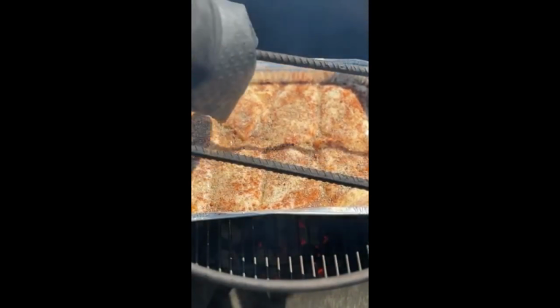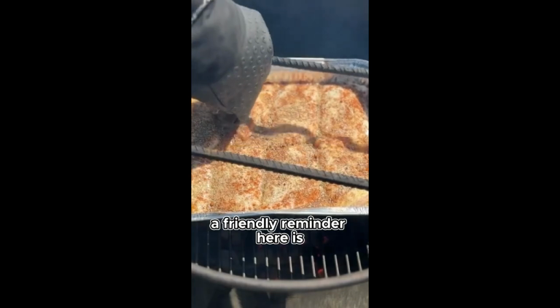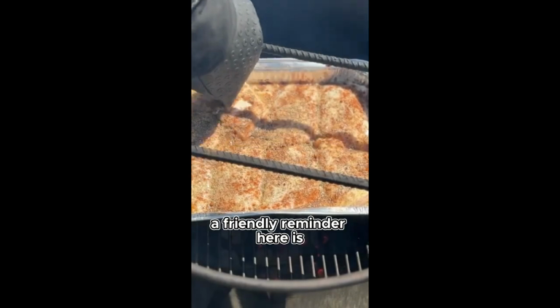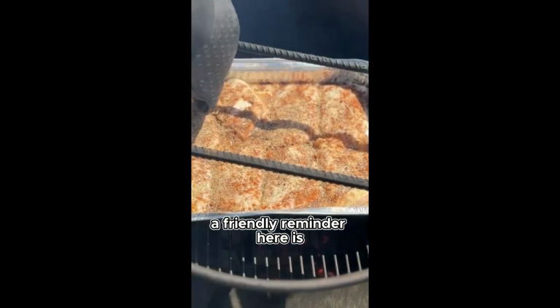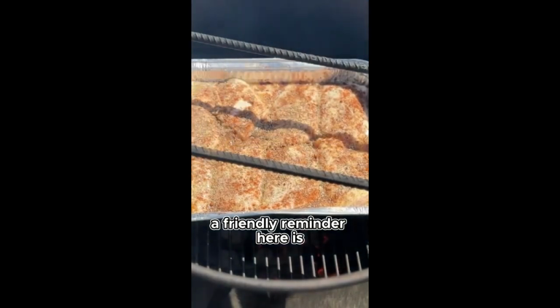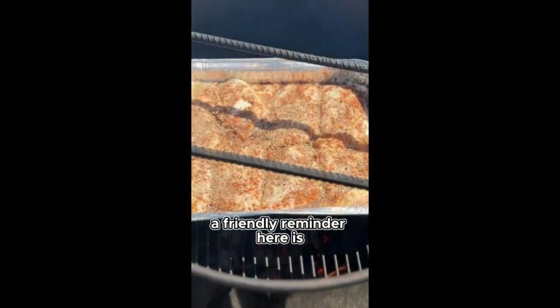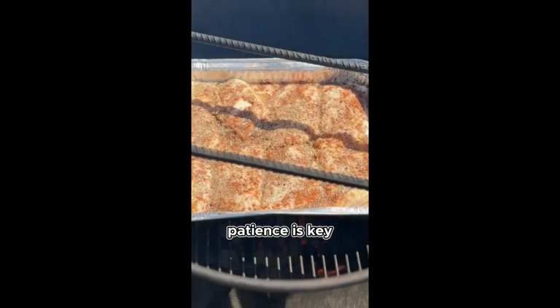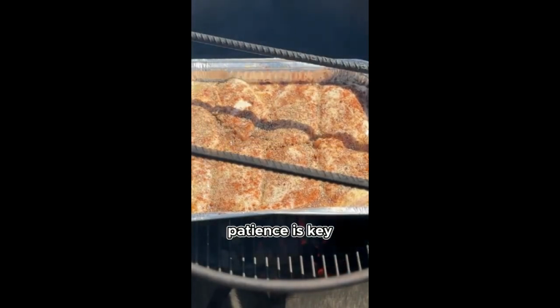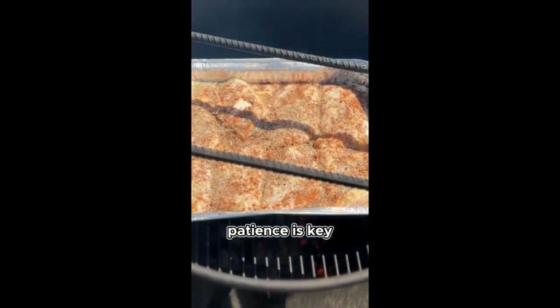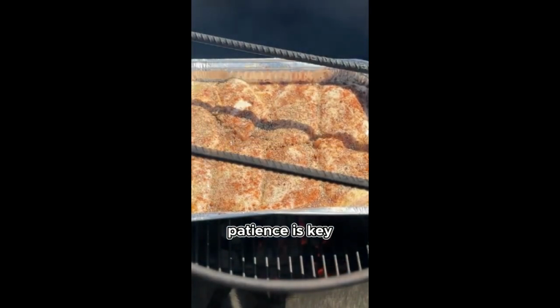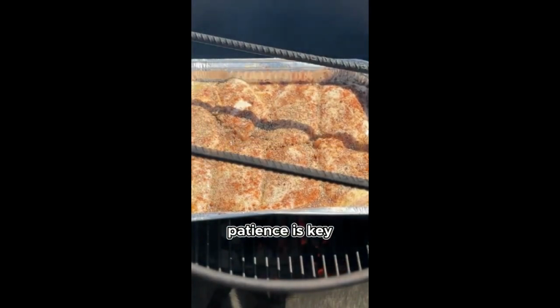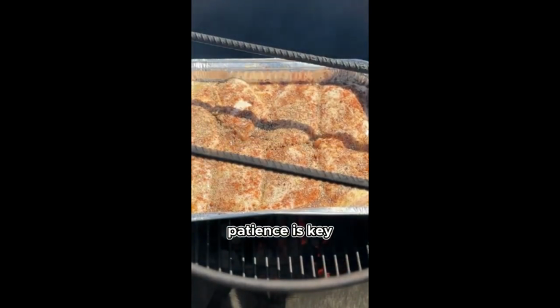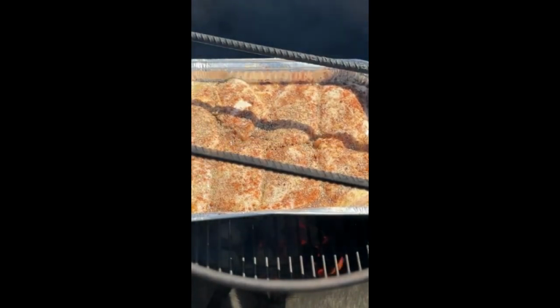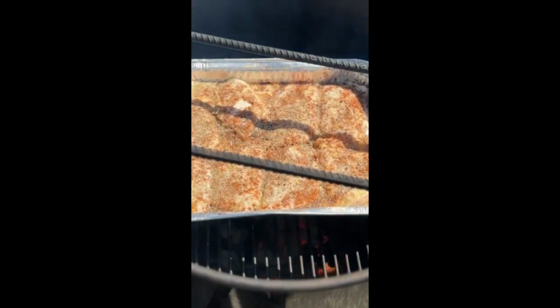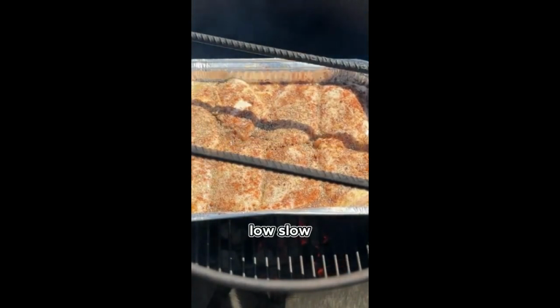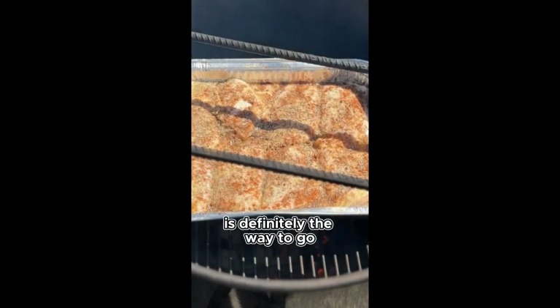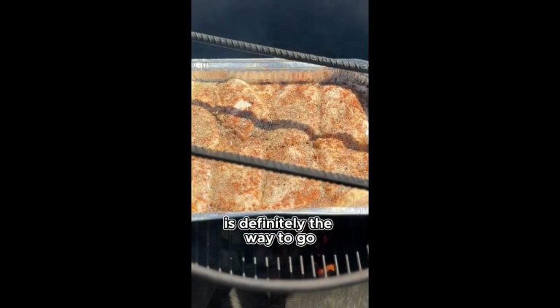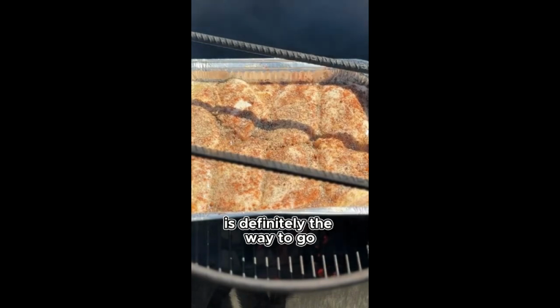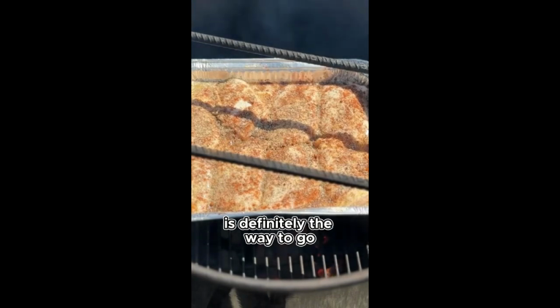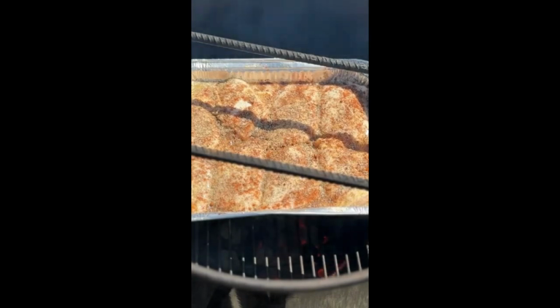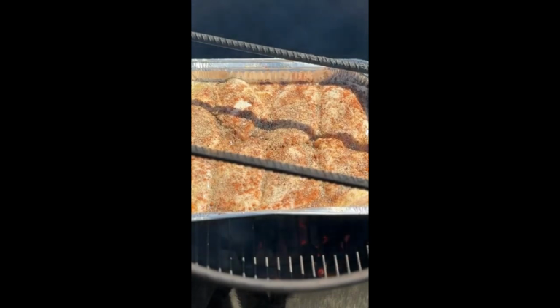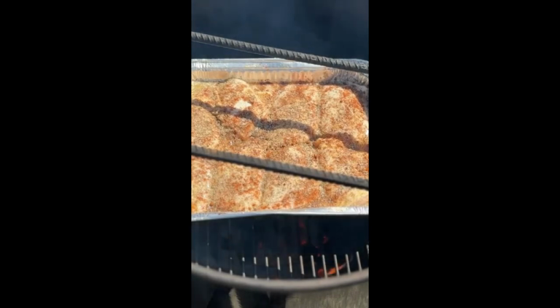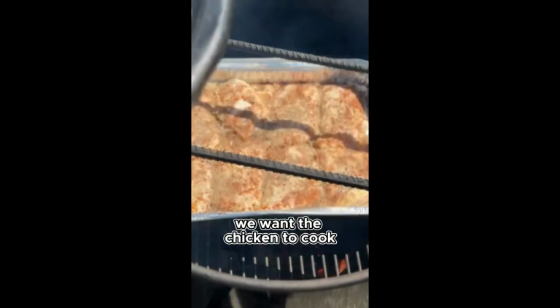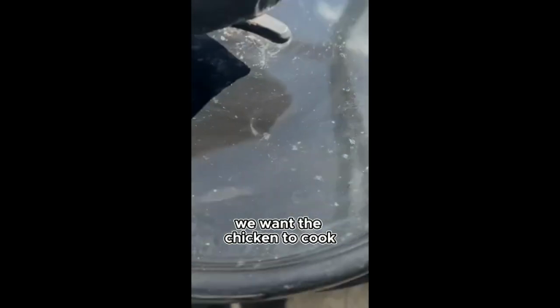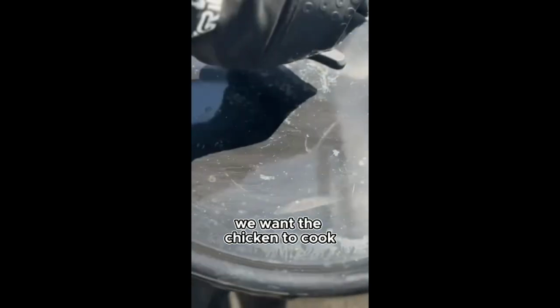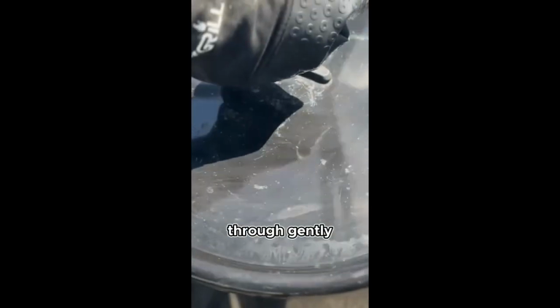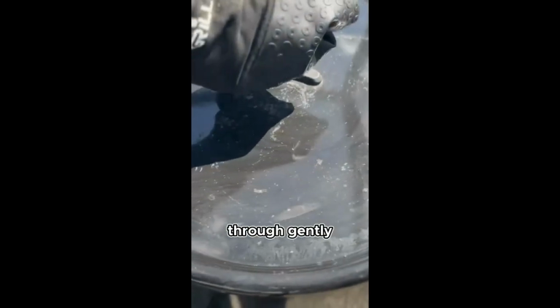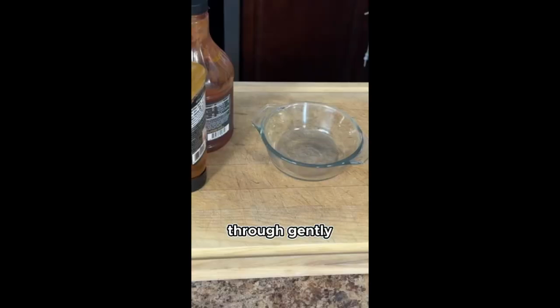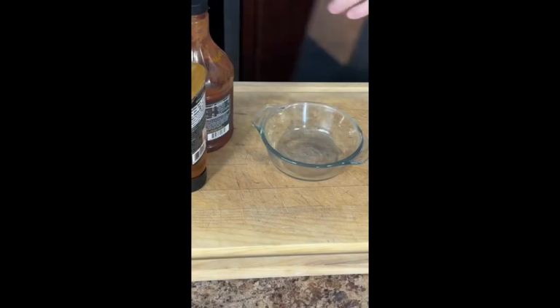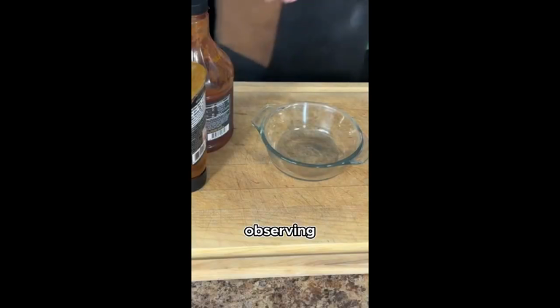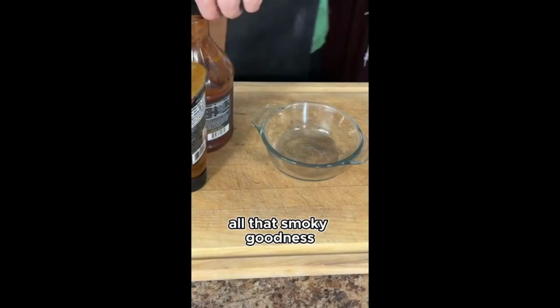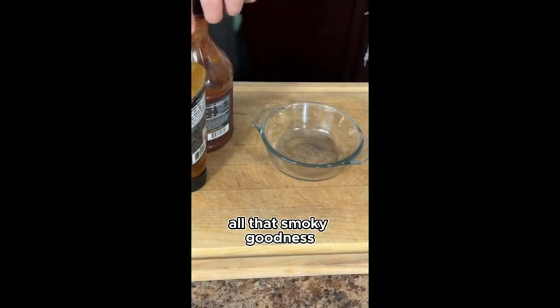A friendly reminder here is patience is key. Low and slow is definitely the way to go. We want the chicken to cook through gently, absorbing all that smoky goodness.